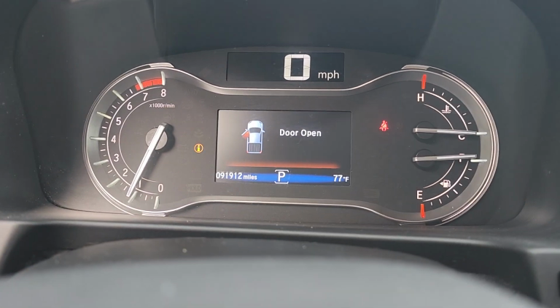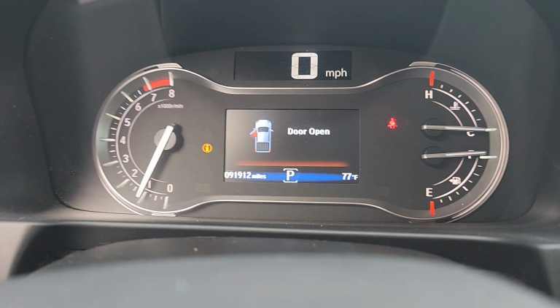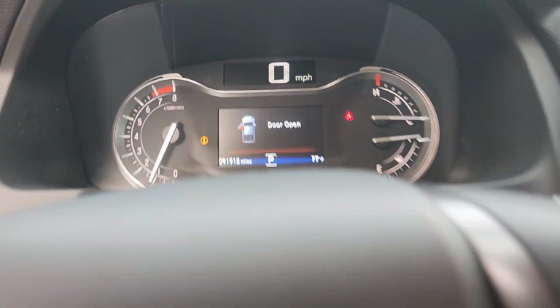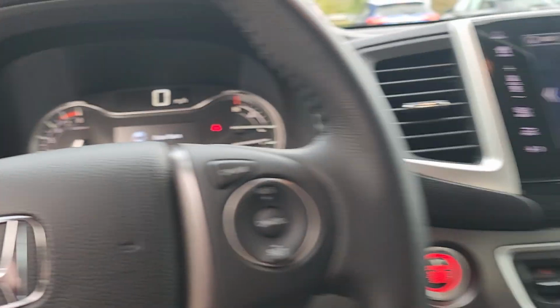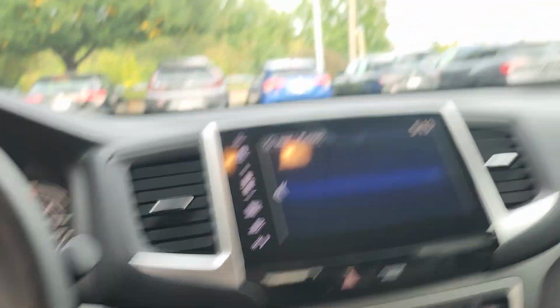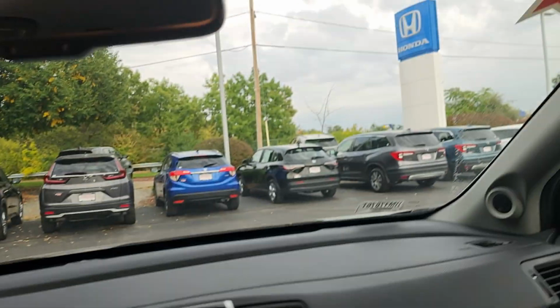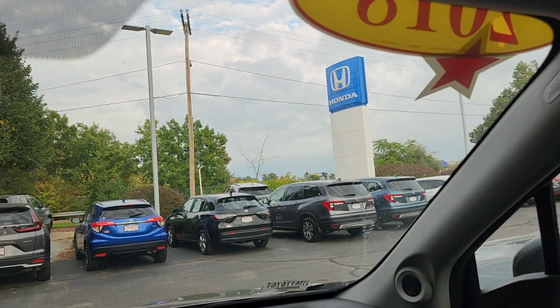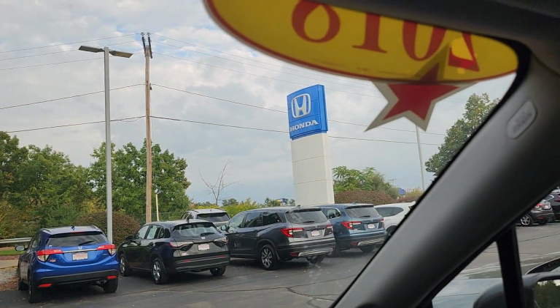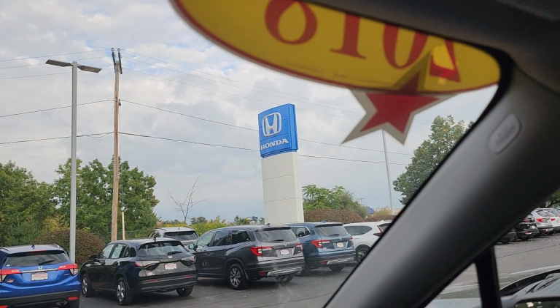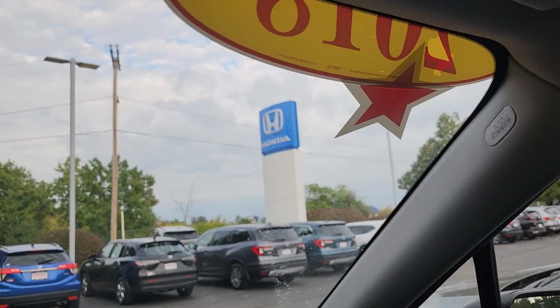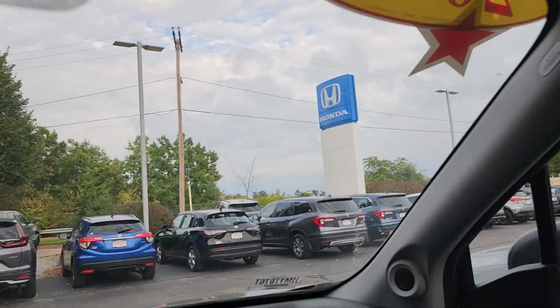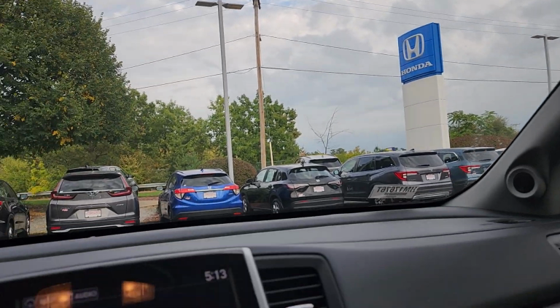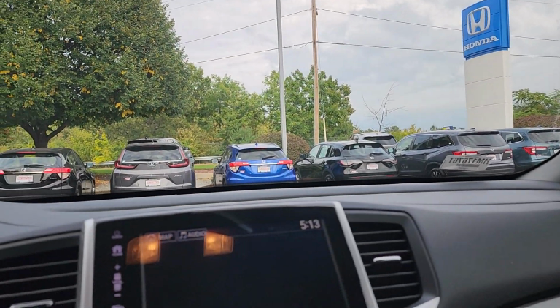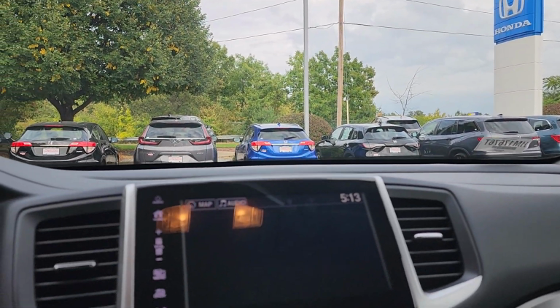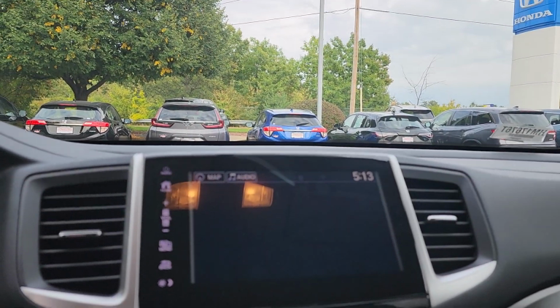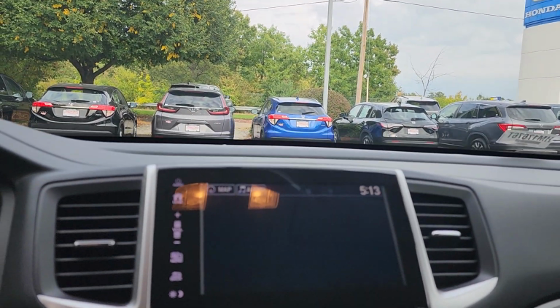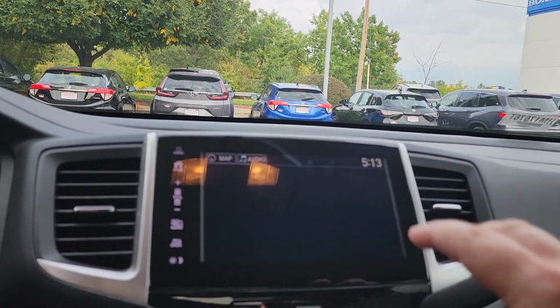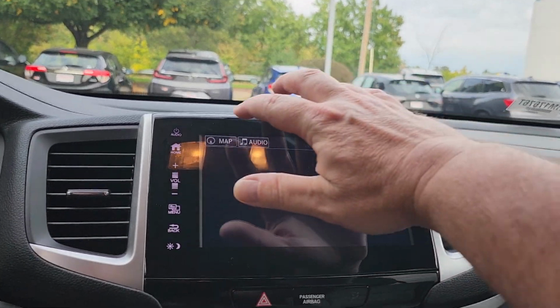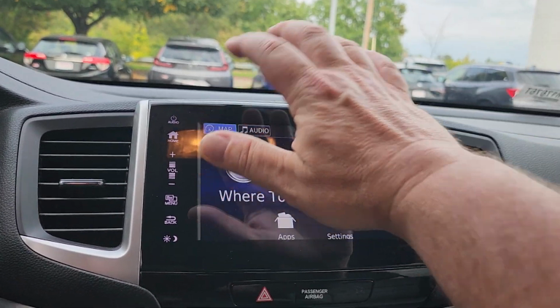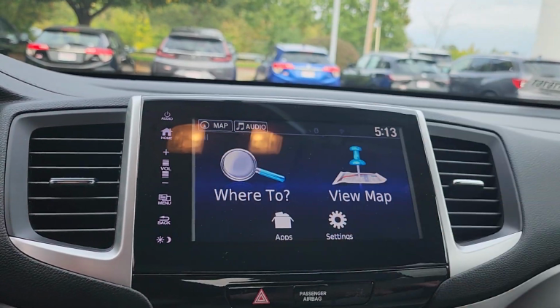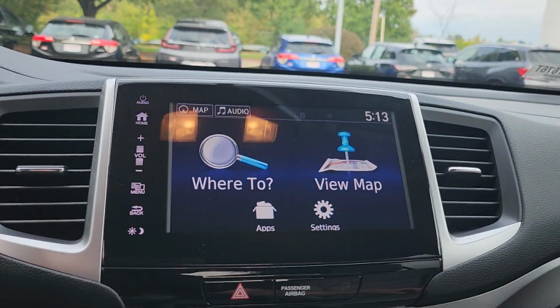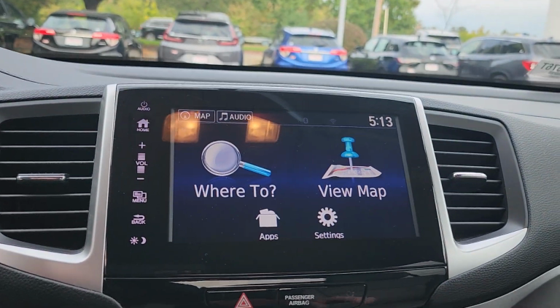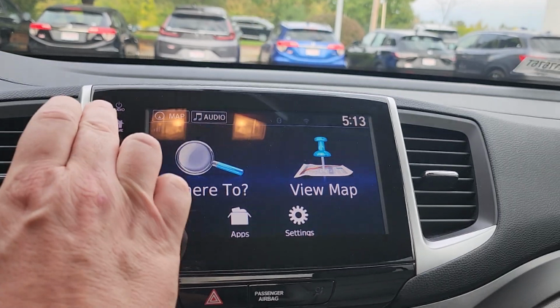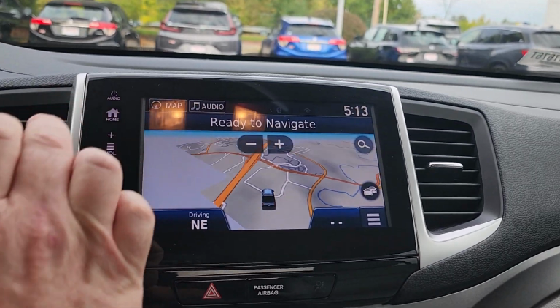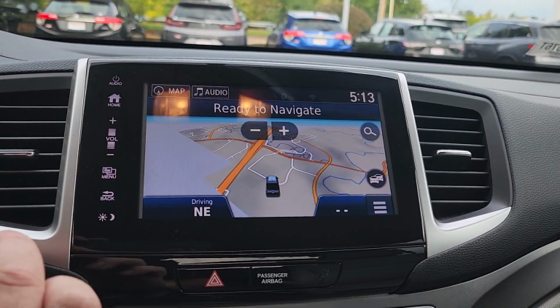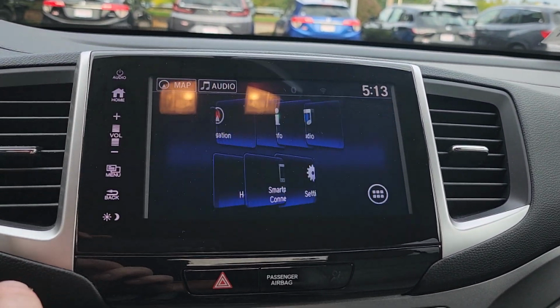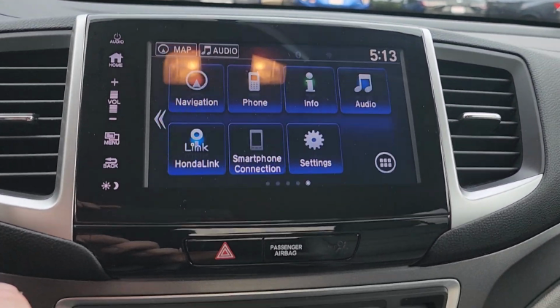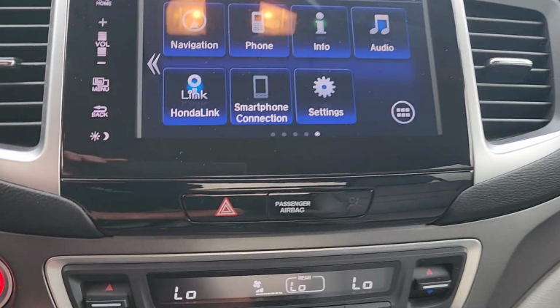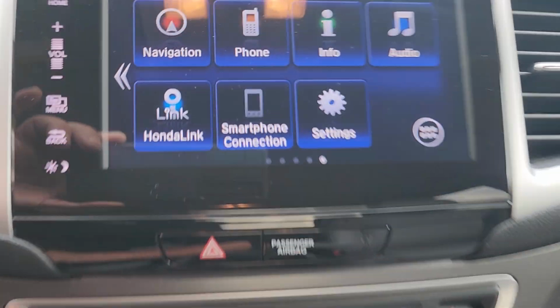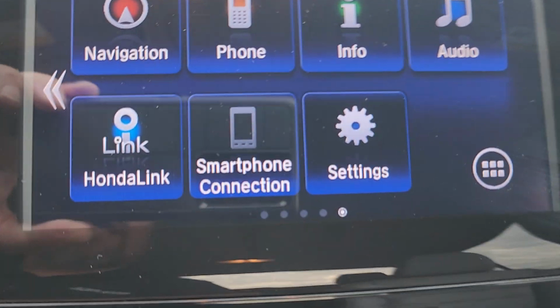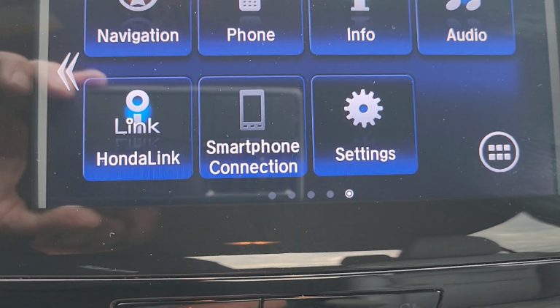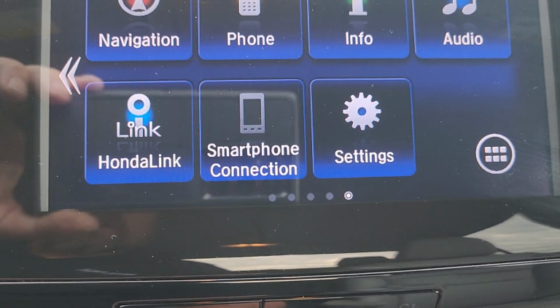91,000 miles. This is a Red Star vehicle, meaning there's no warranty attached to it, just because of the amount of miles on it already and the year. But you do have built-in navigation, and then you have access to Apple CarPlay and Android Auto.